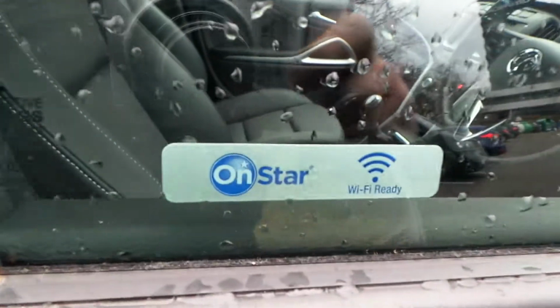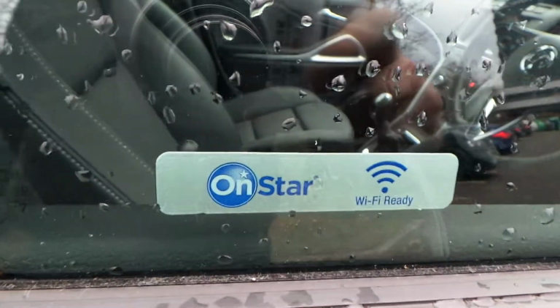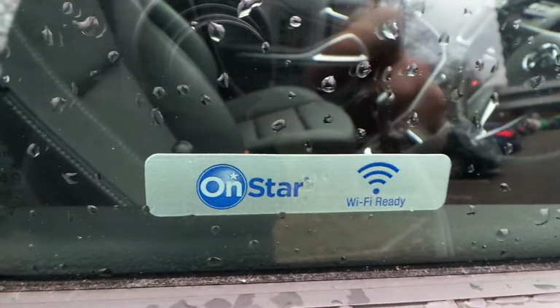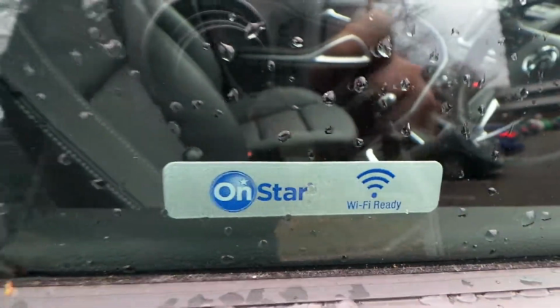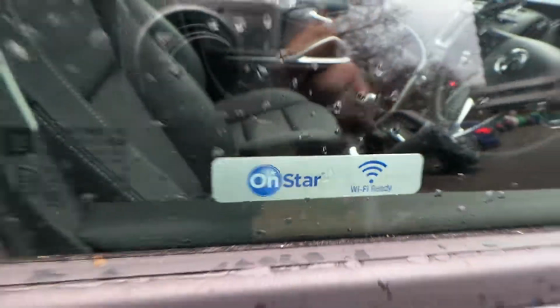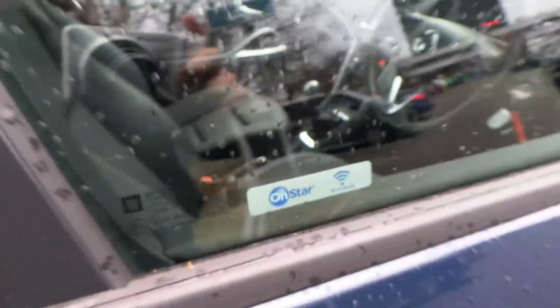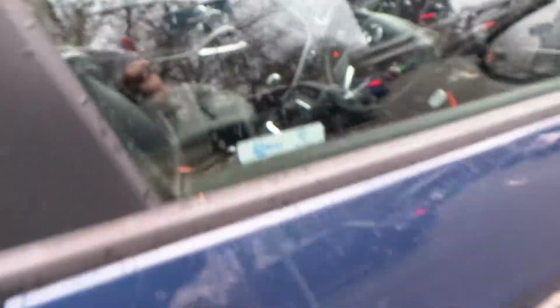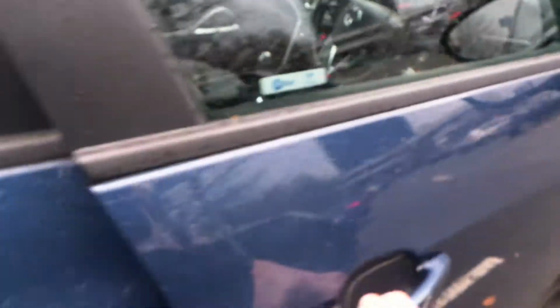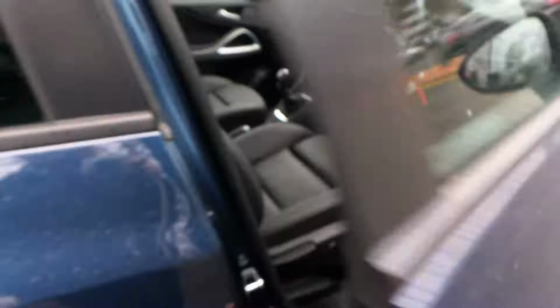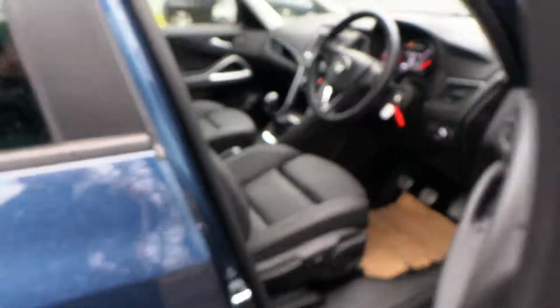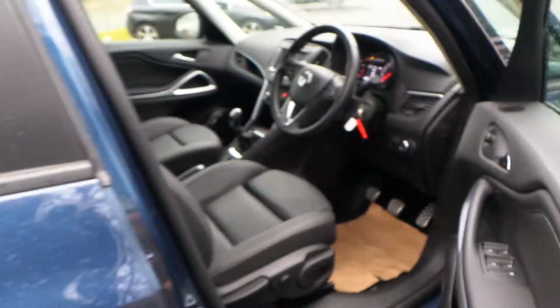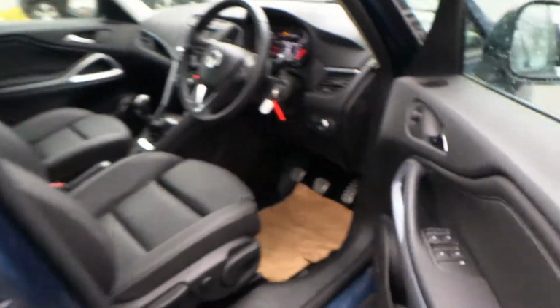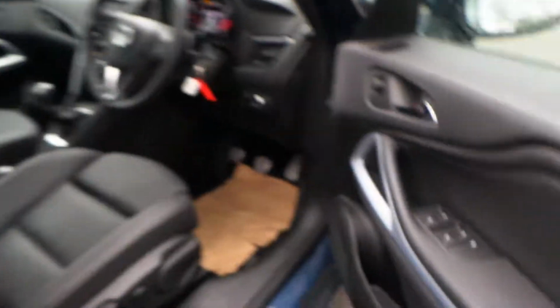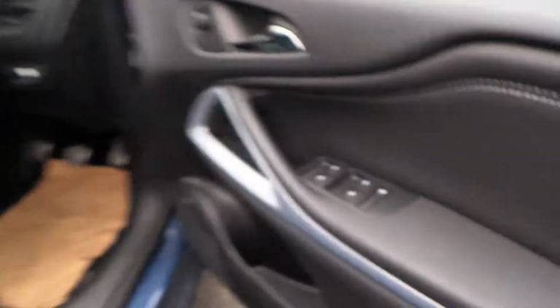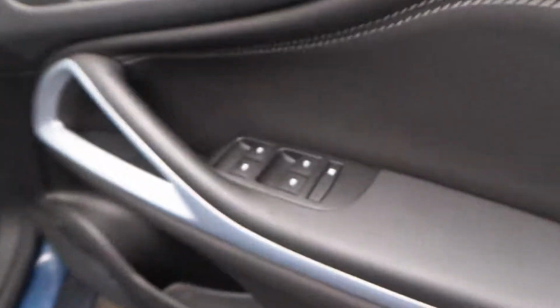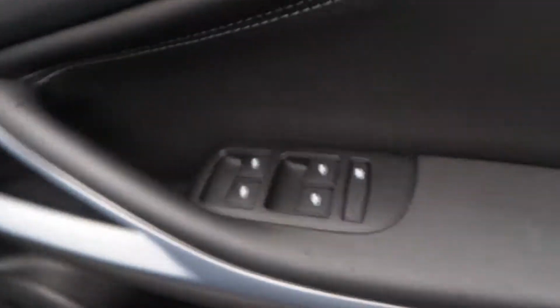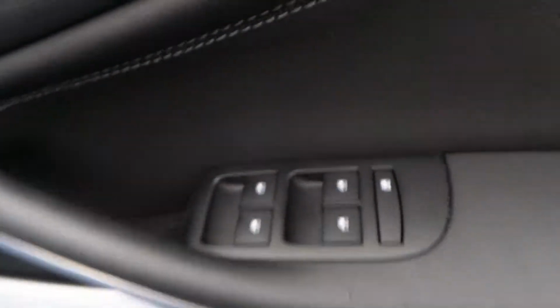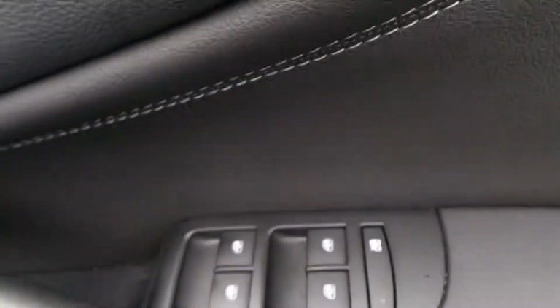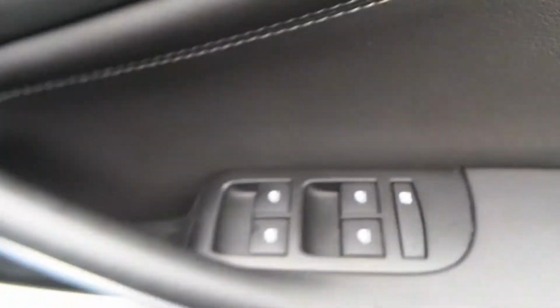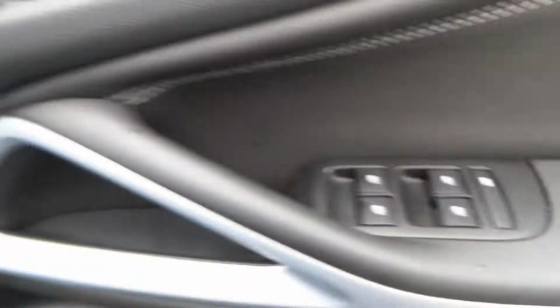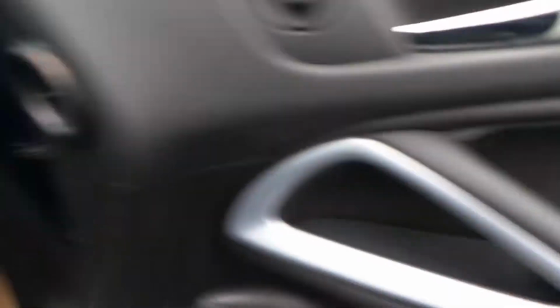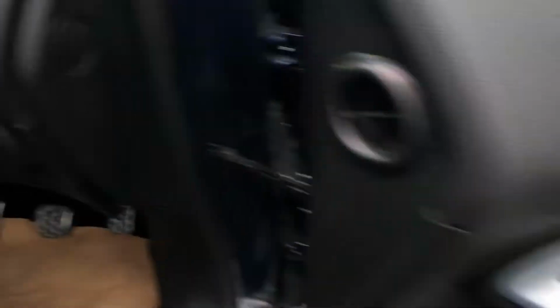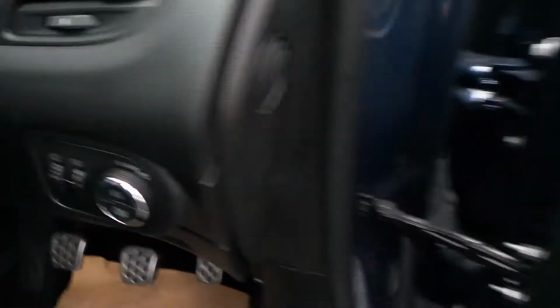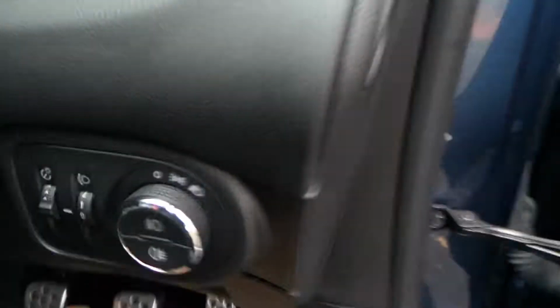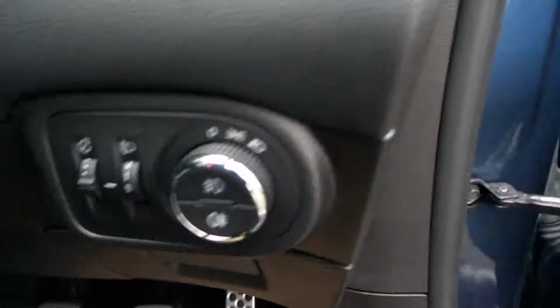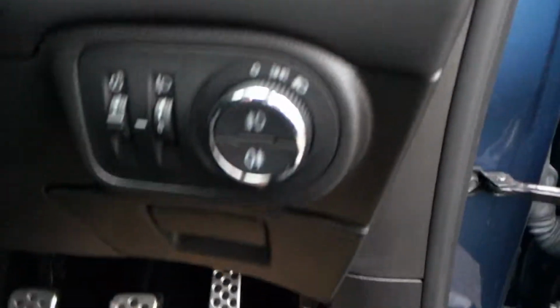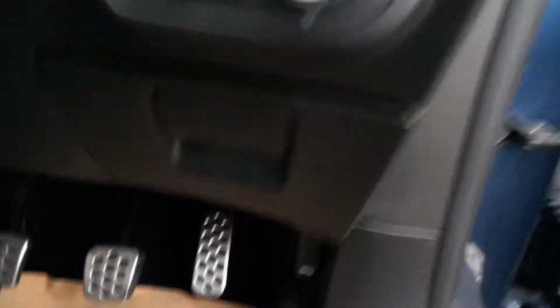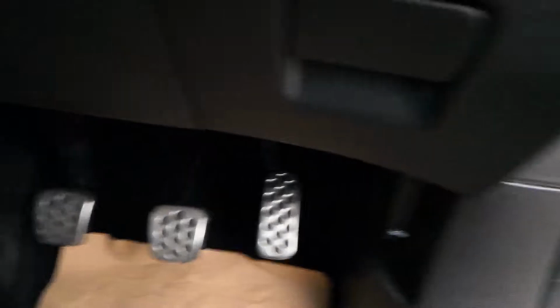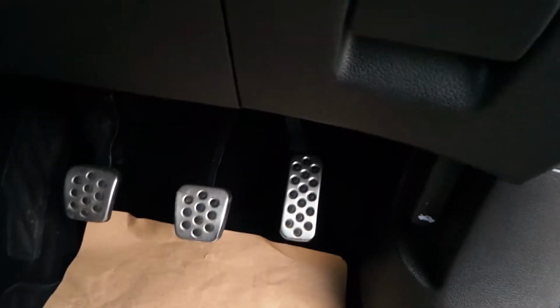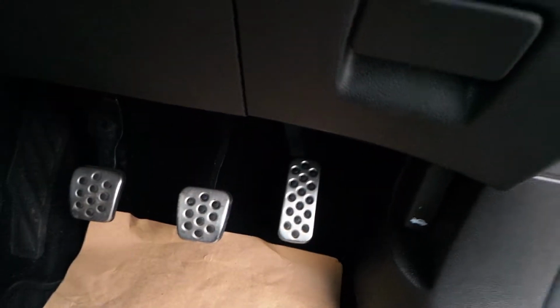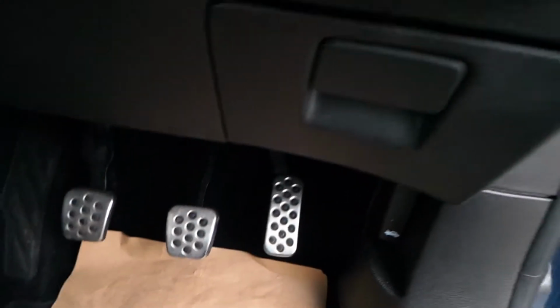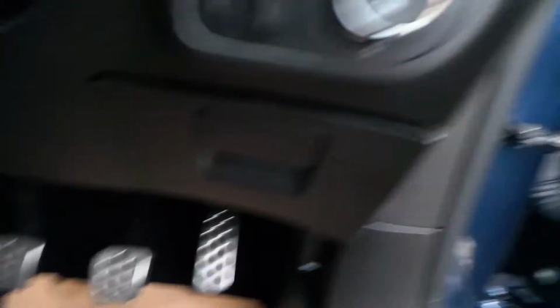This has OnStar and it is Wi-Fi ready. We have electric windows all round. There's your lighting and your SRI sports pedals.